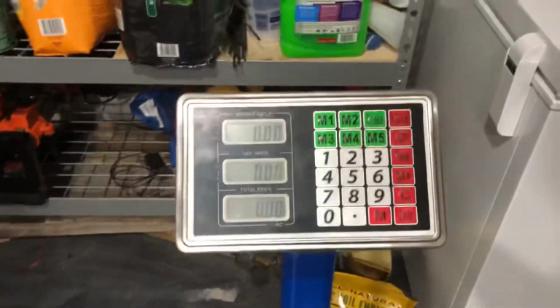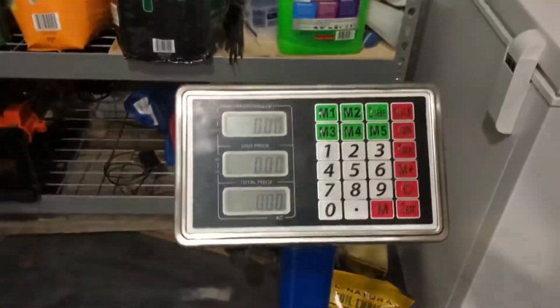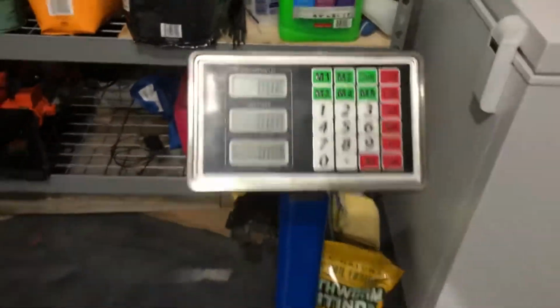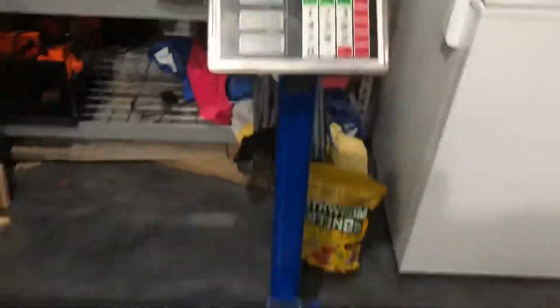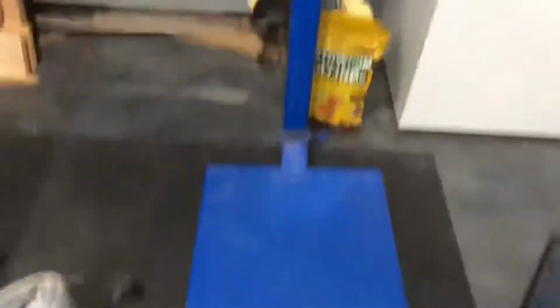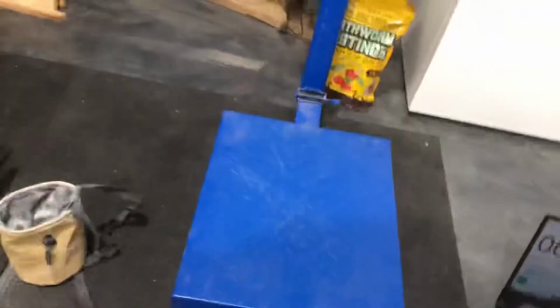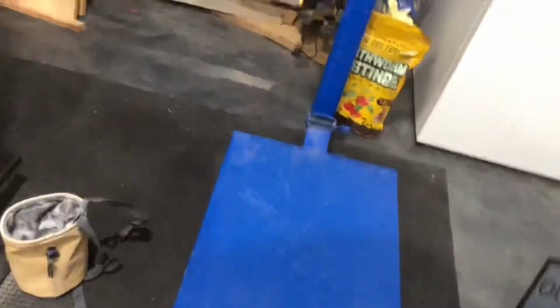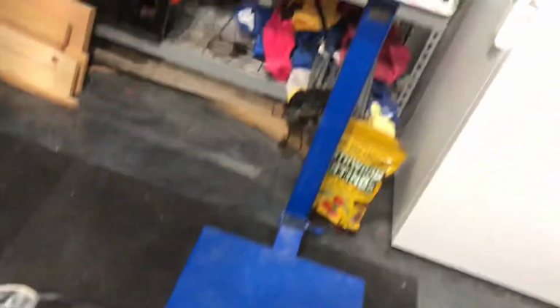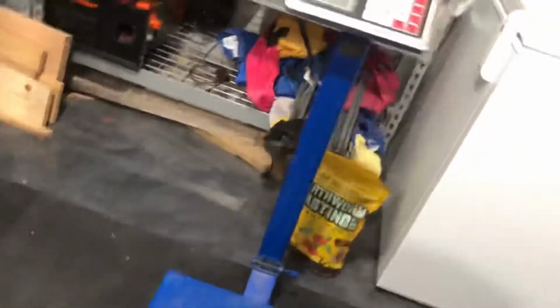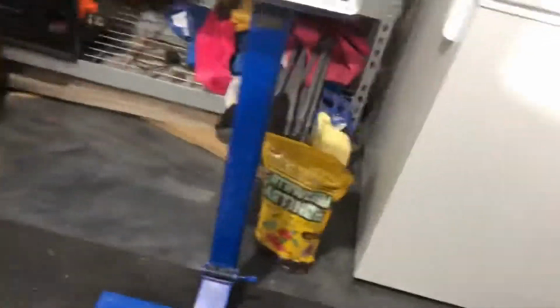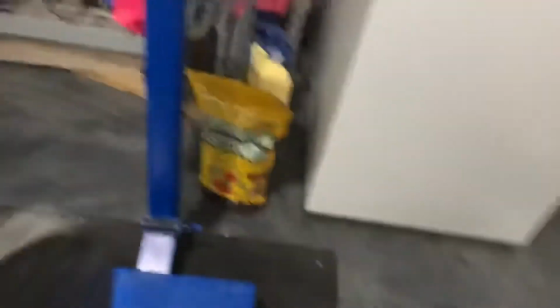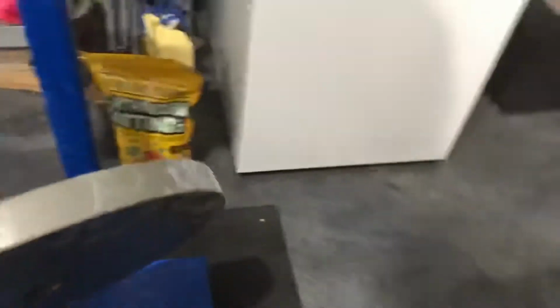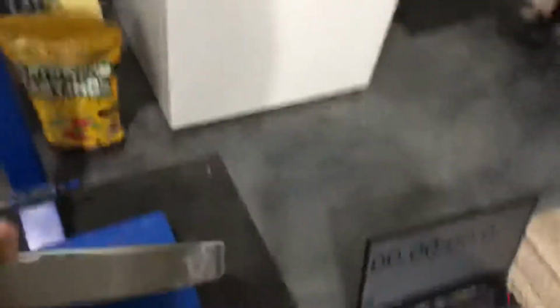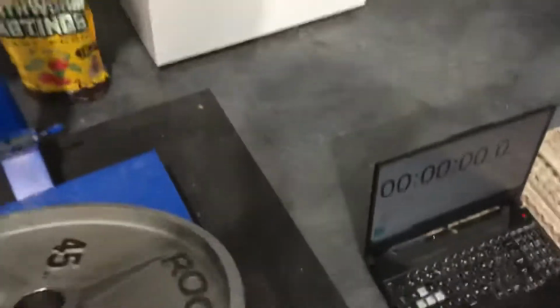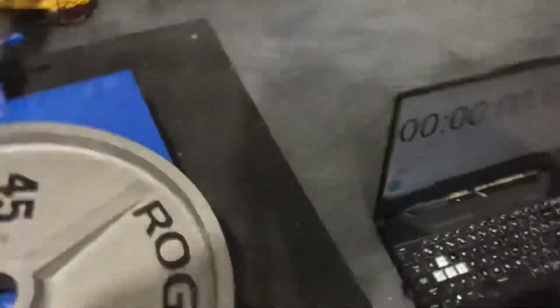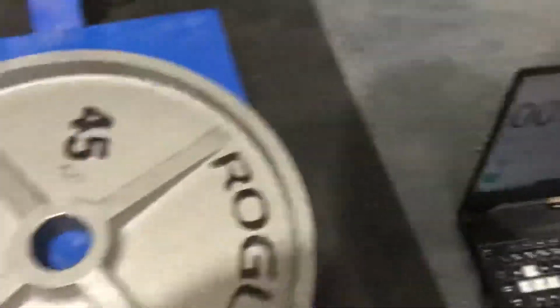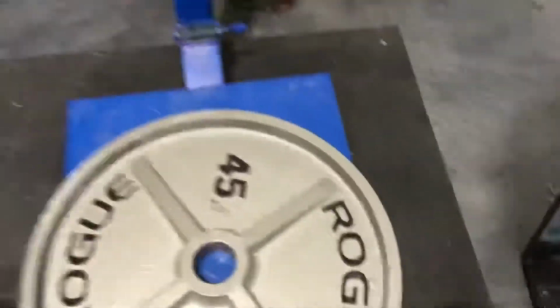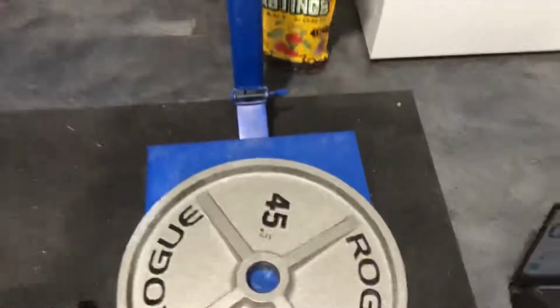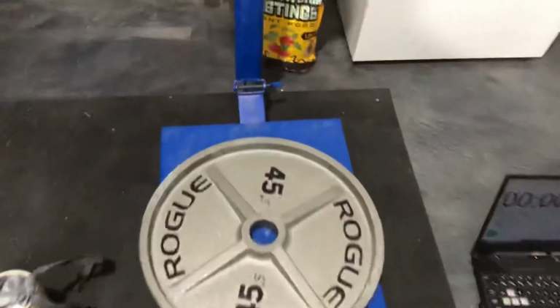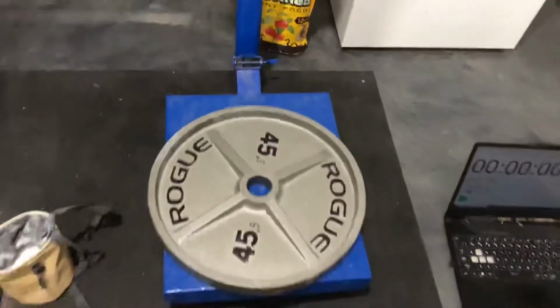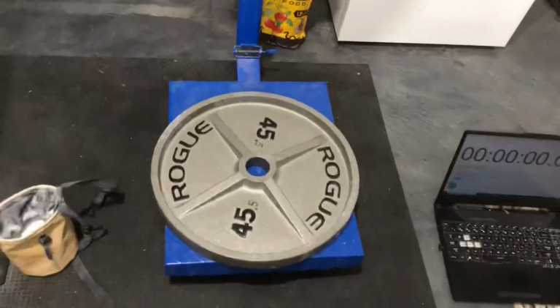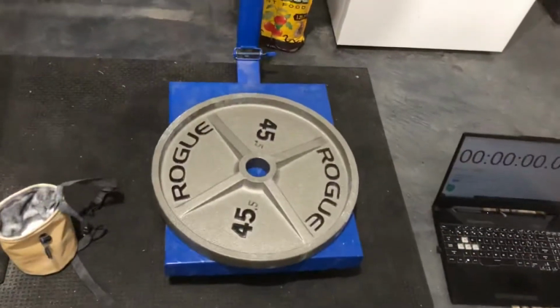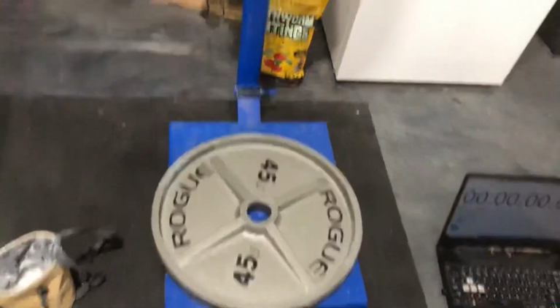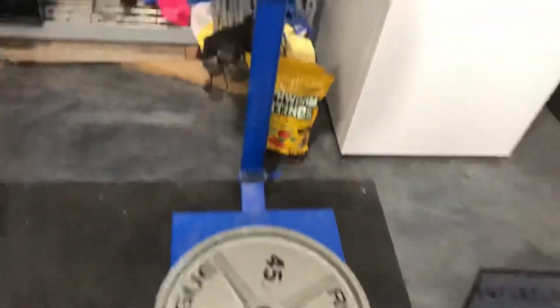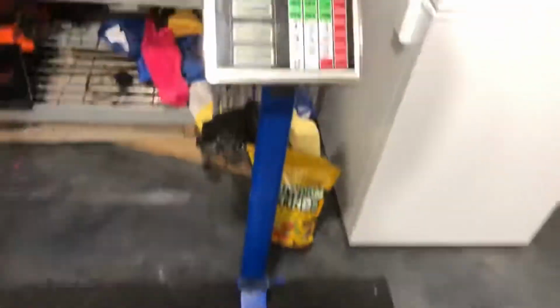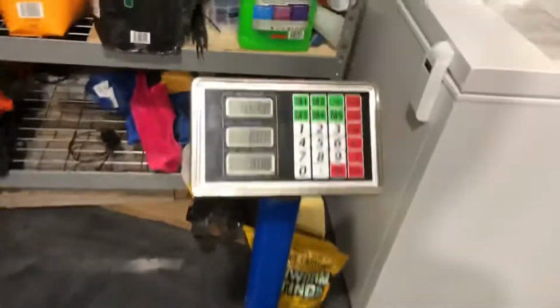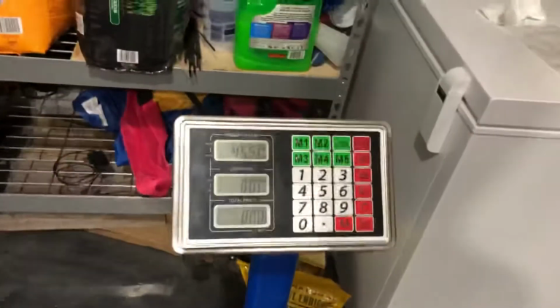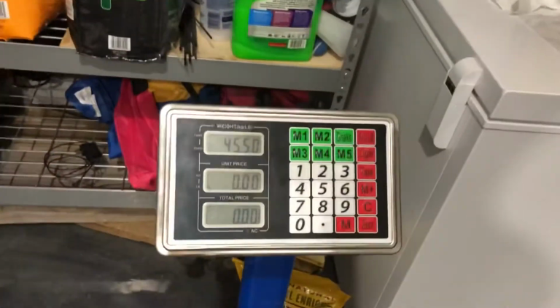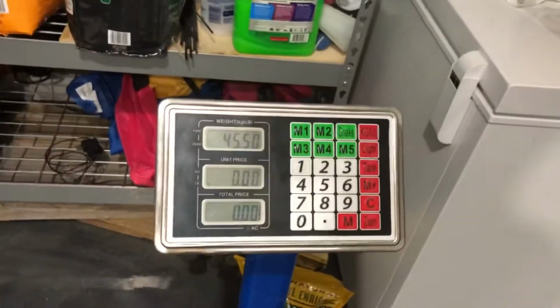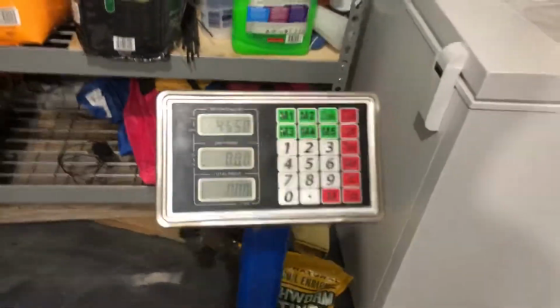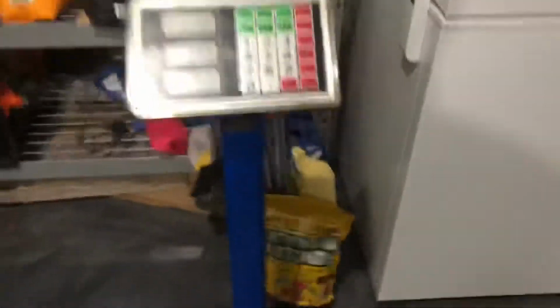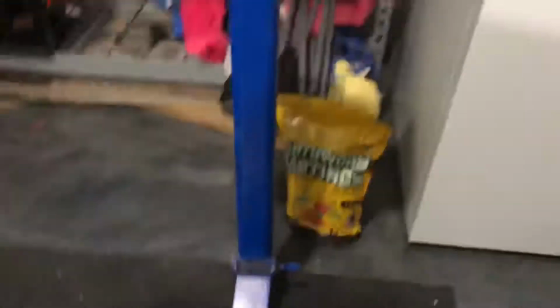Scale is zeroed. Plate on the scale: 45.5.